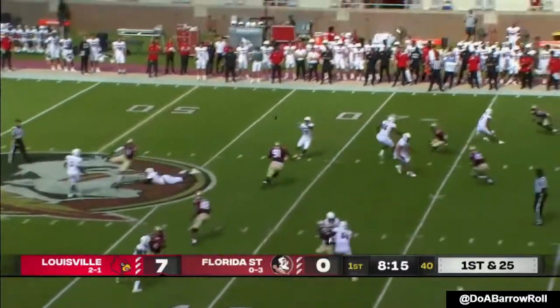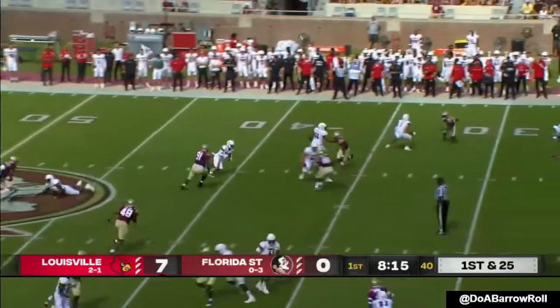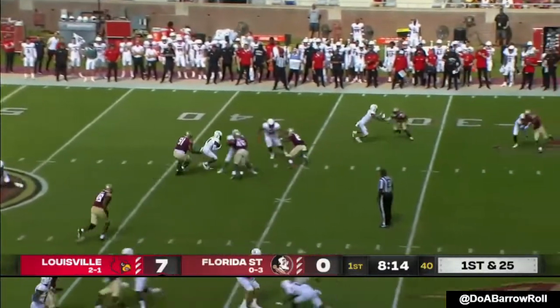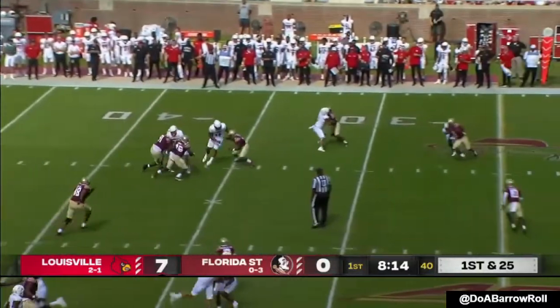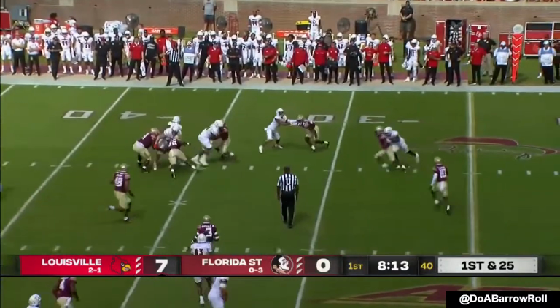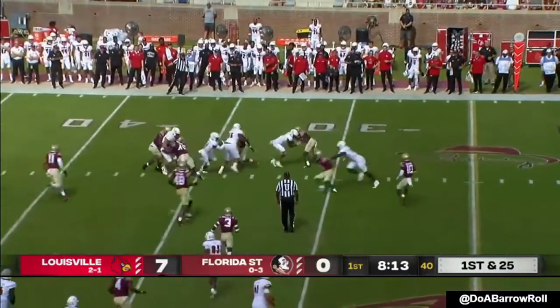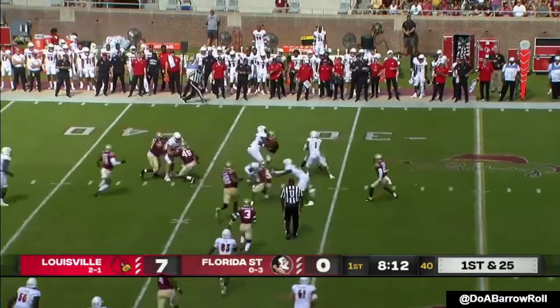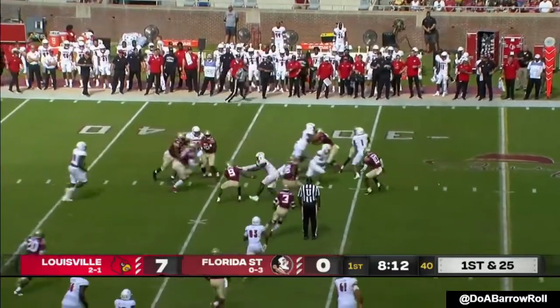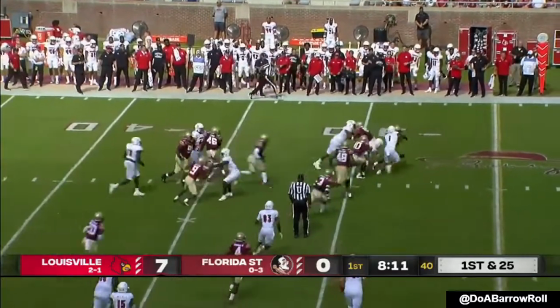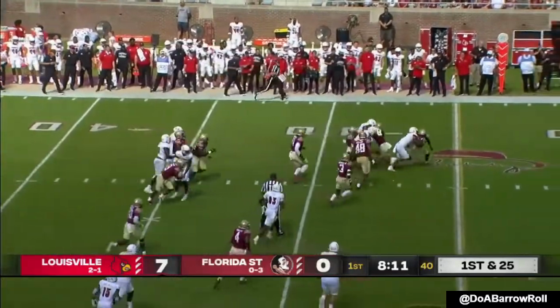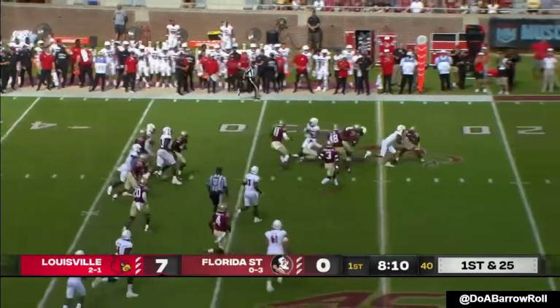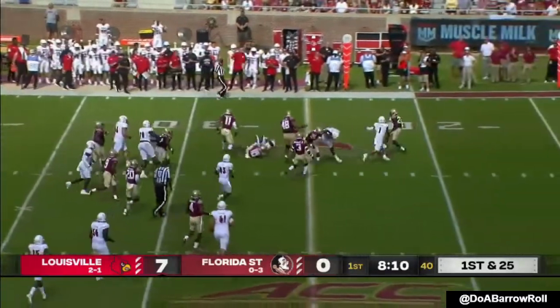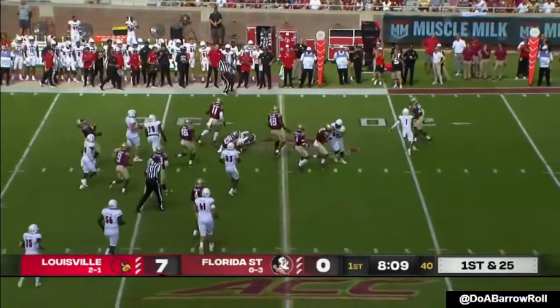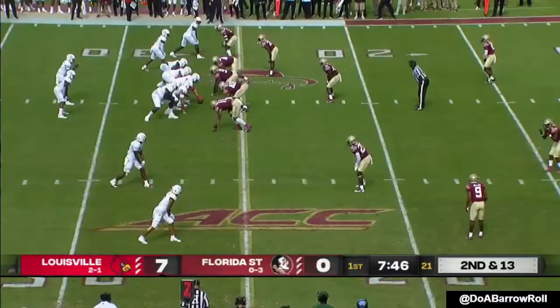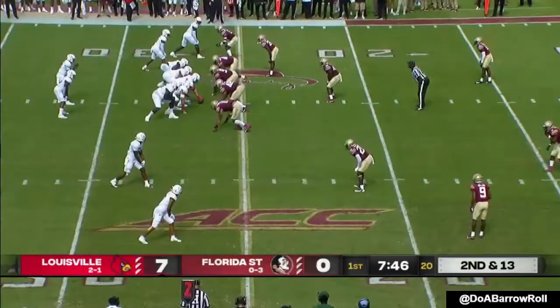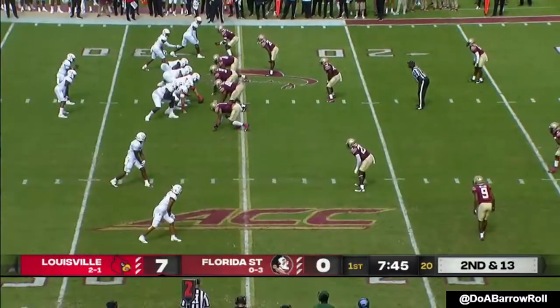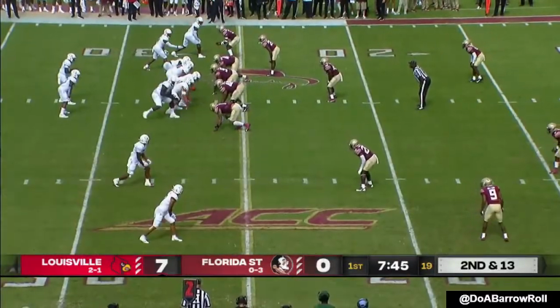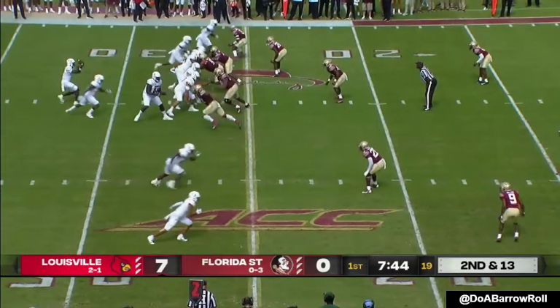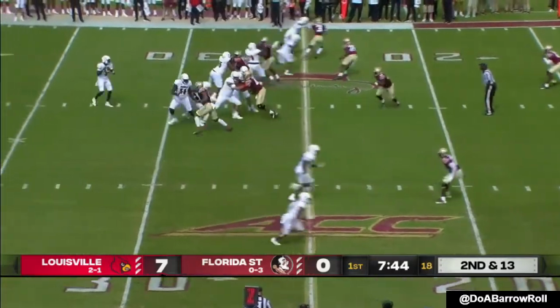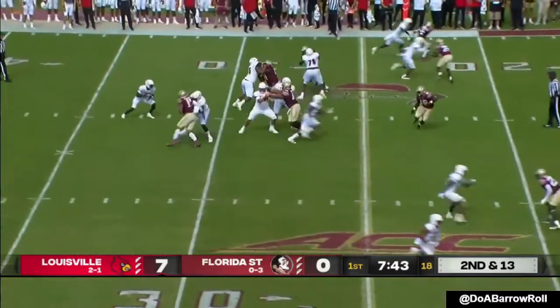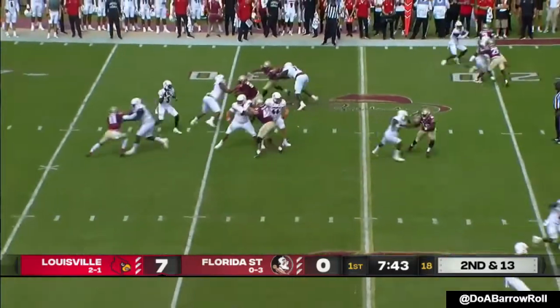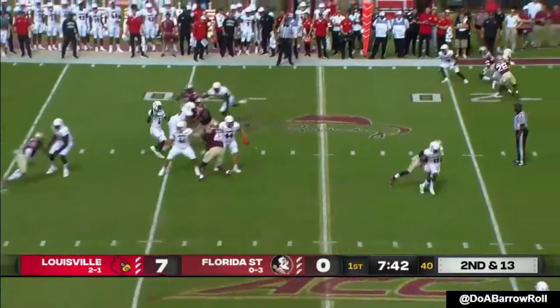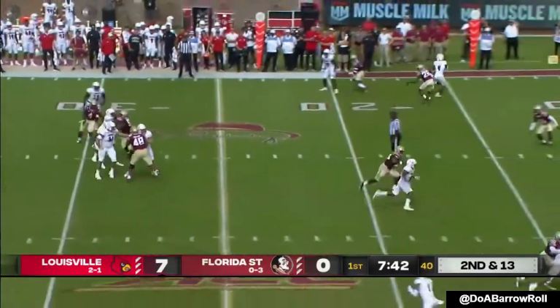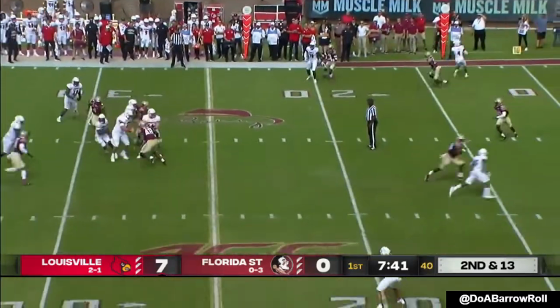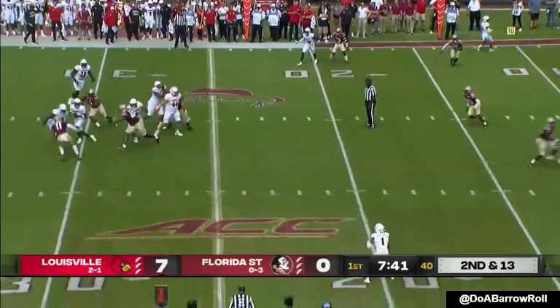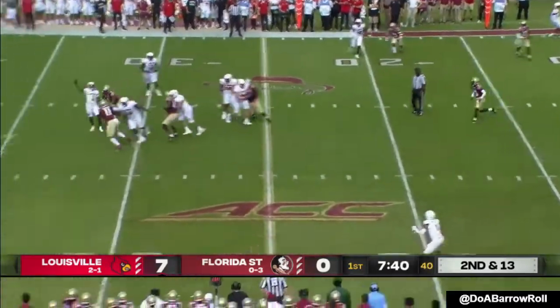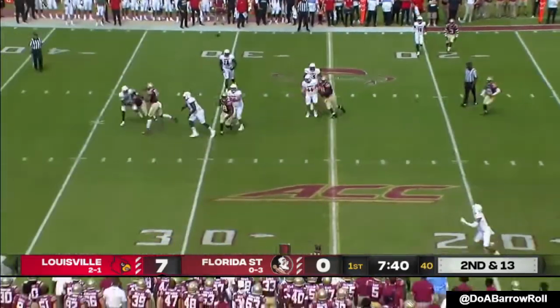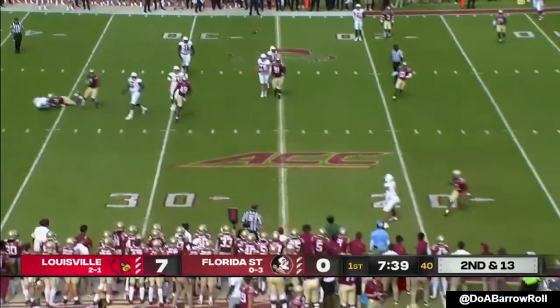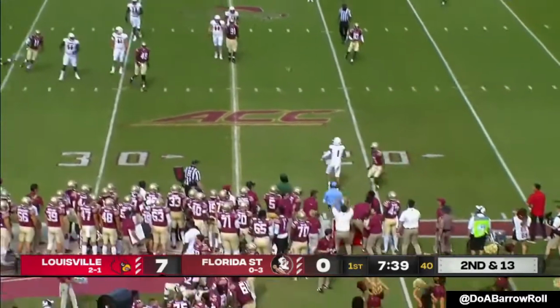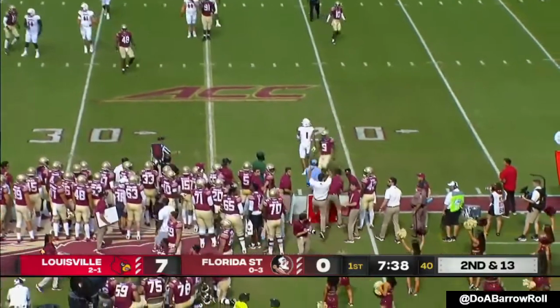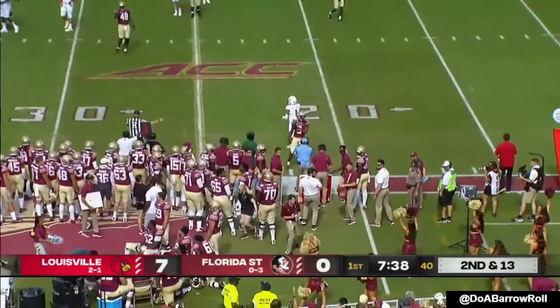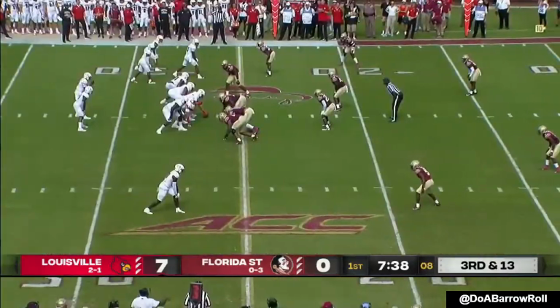They'll set up the screen — Braden Smith. Still going. Cunningham throws it away.